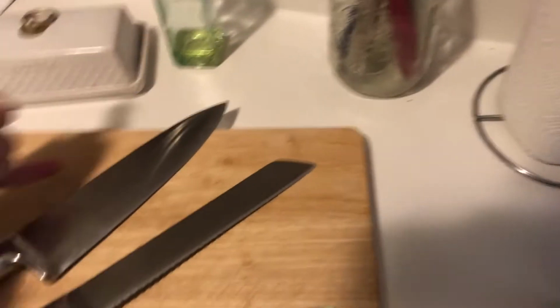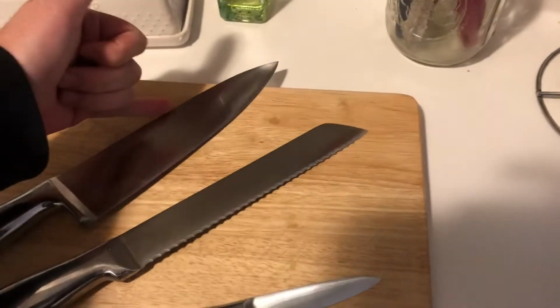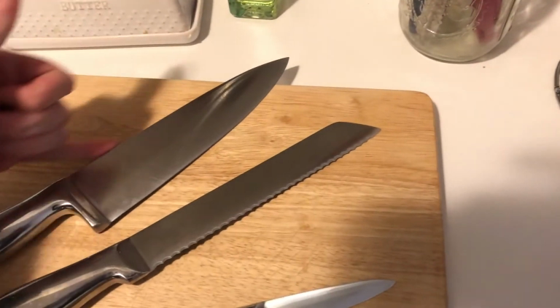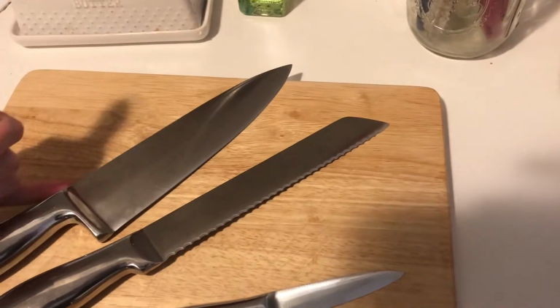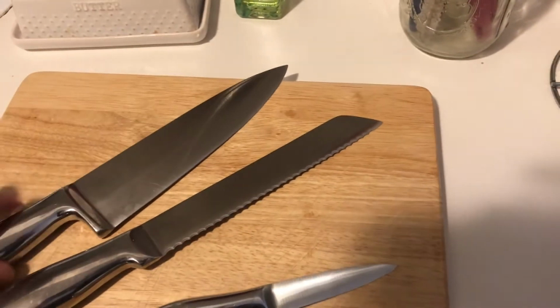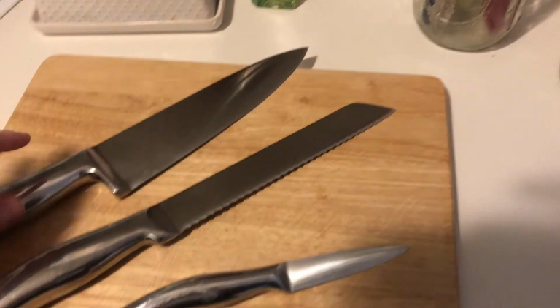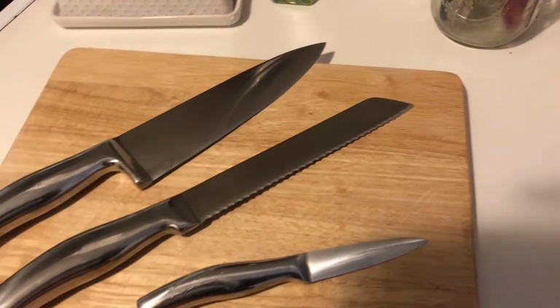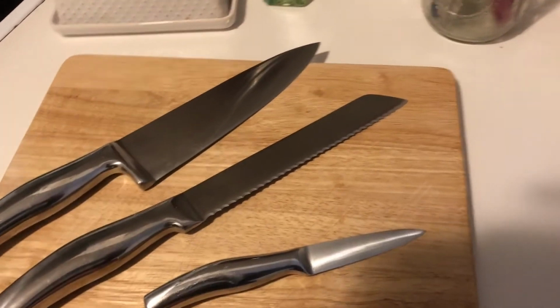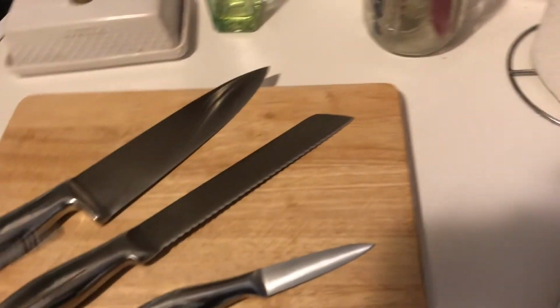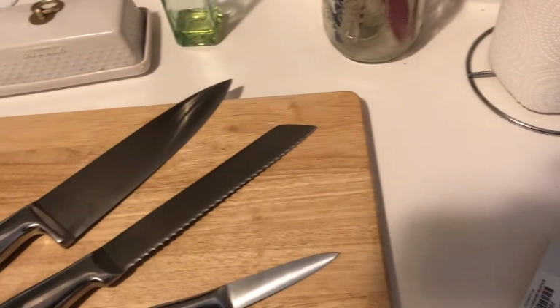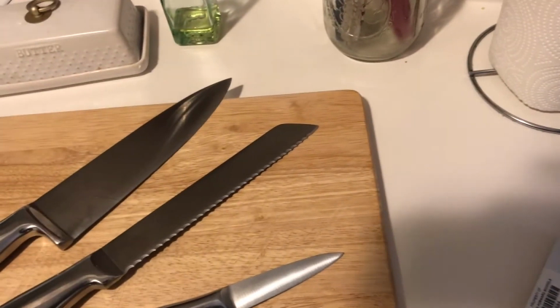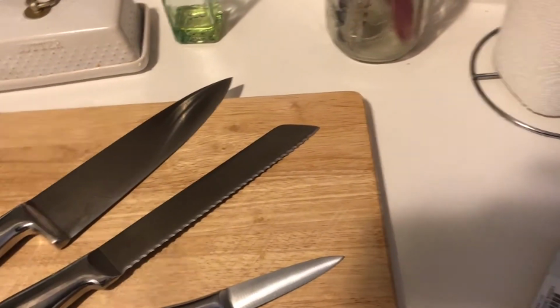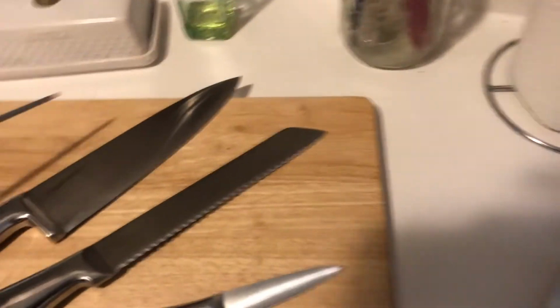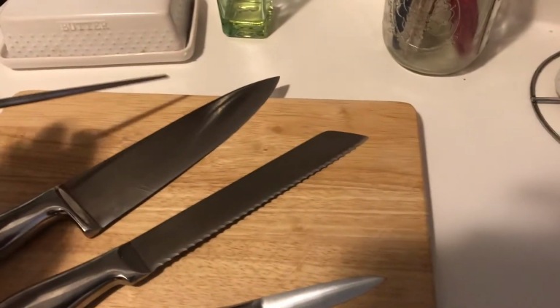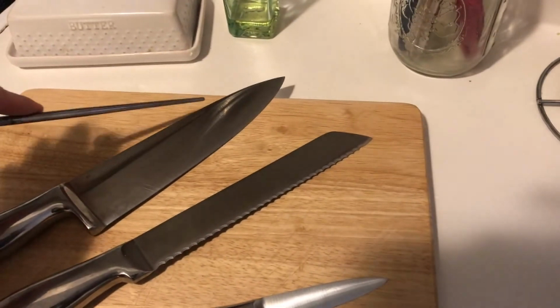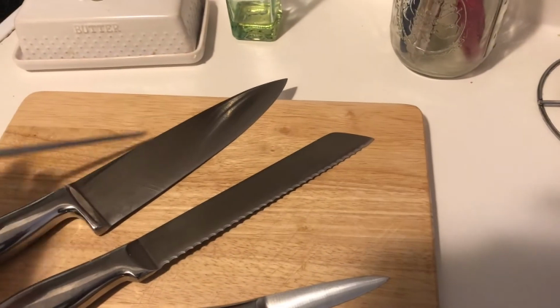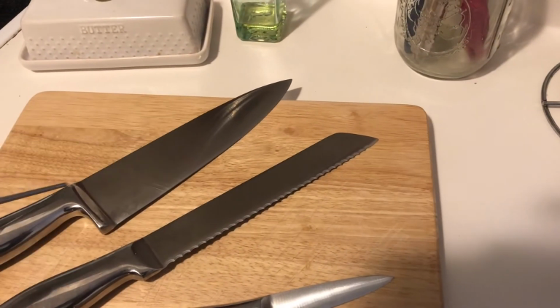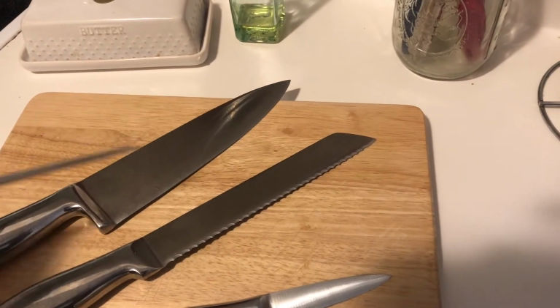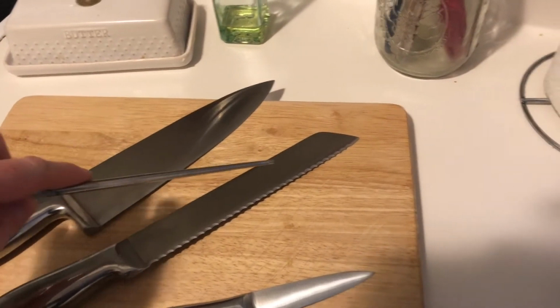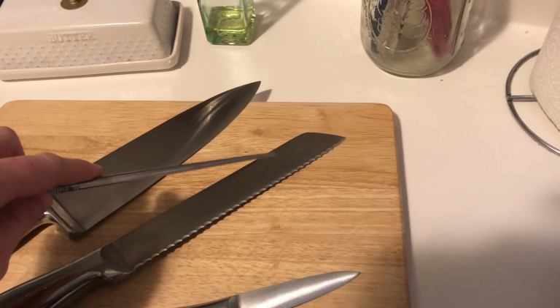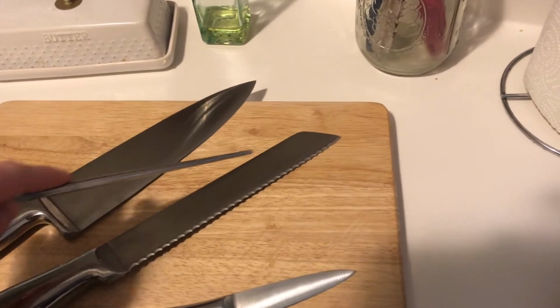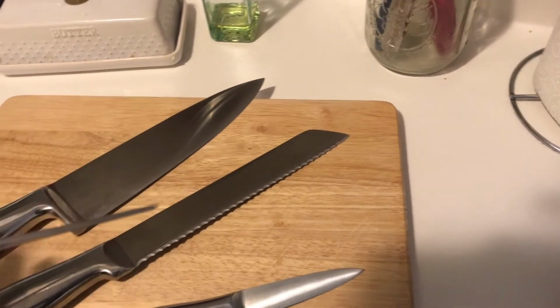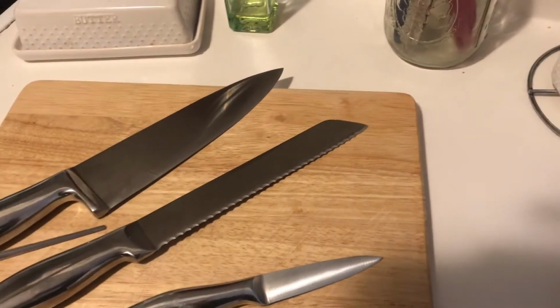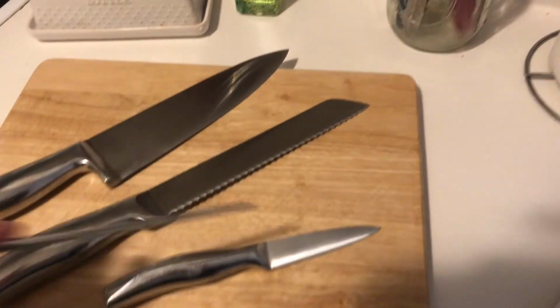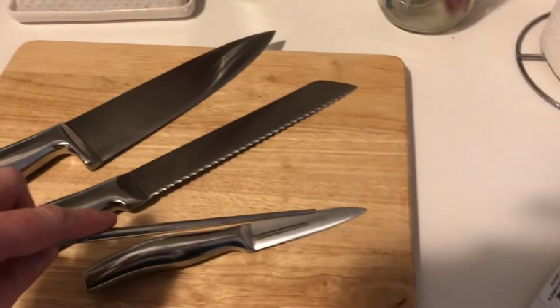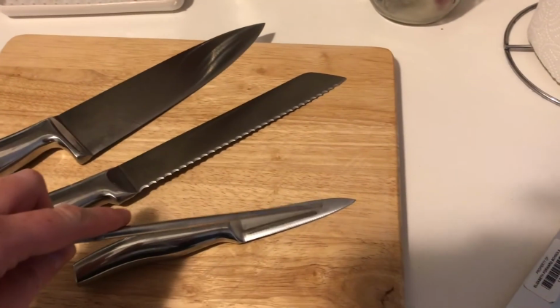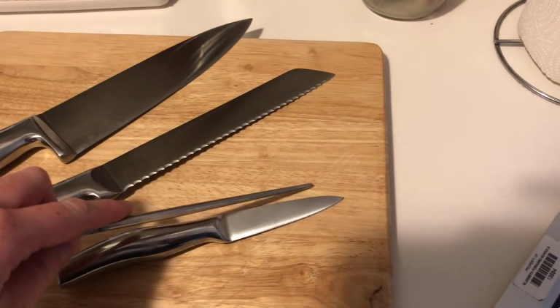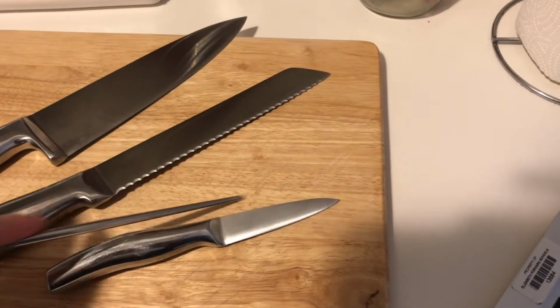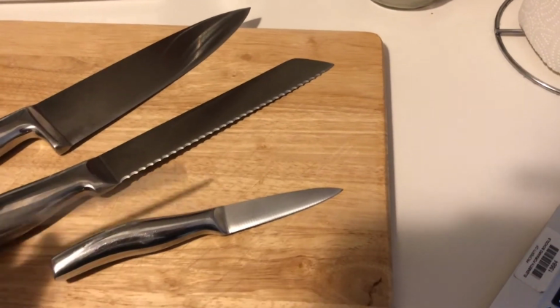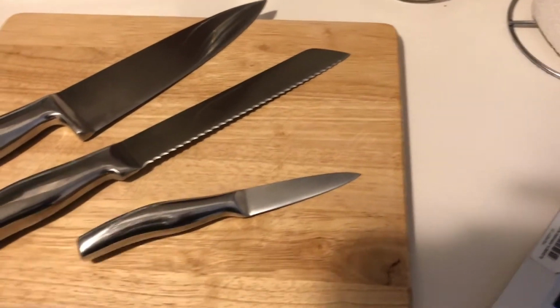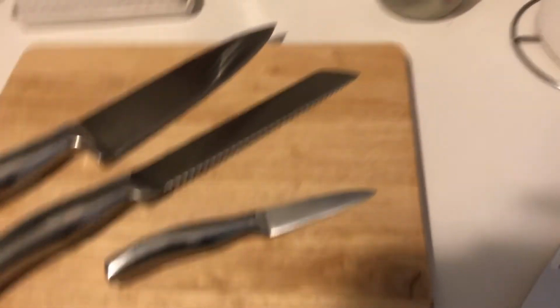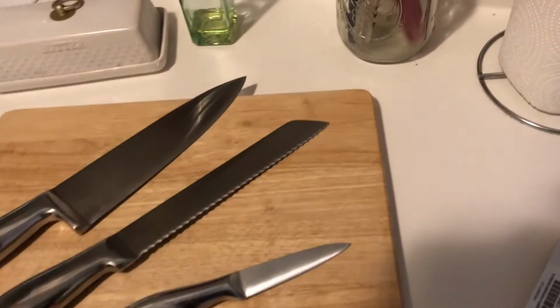Next, along the back, that's going to be our spine — just like how we have a spine, the spine is the back of our knife.